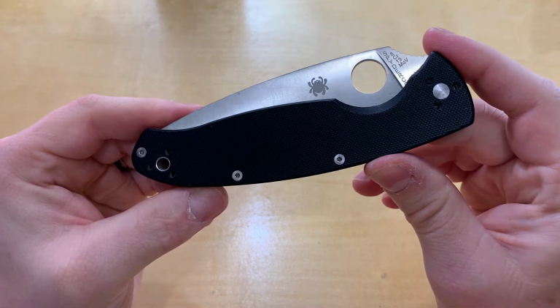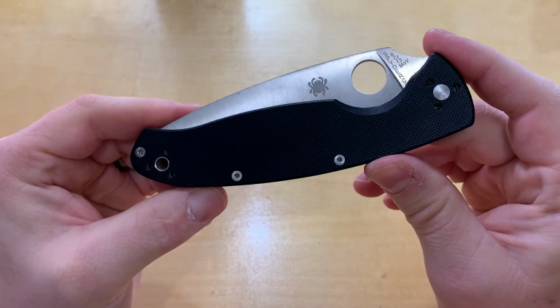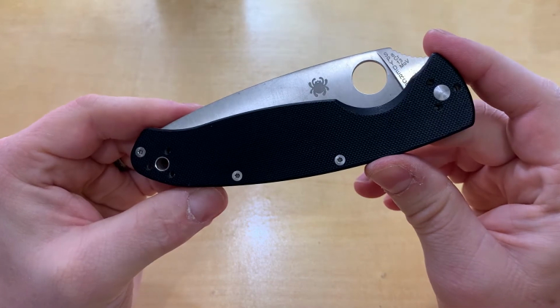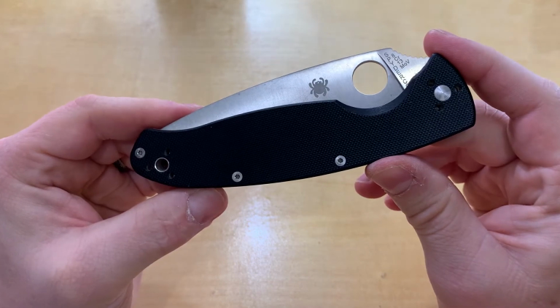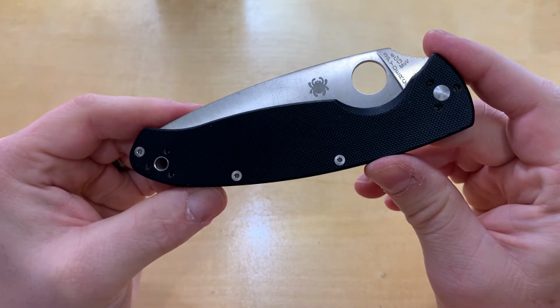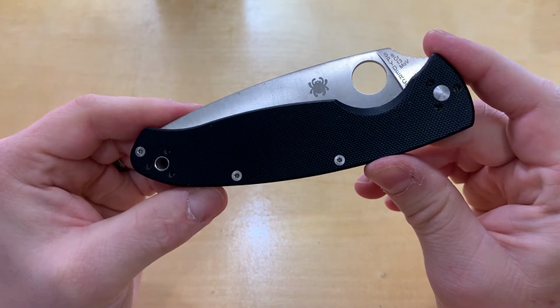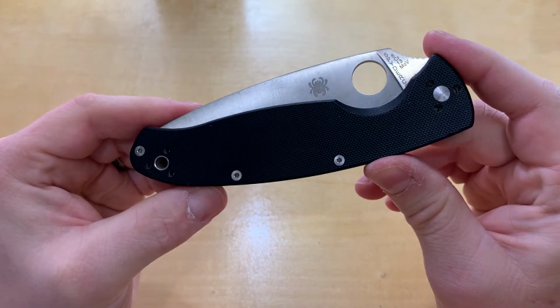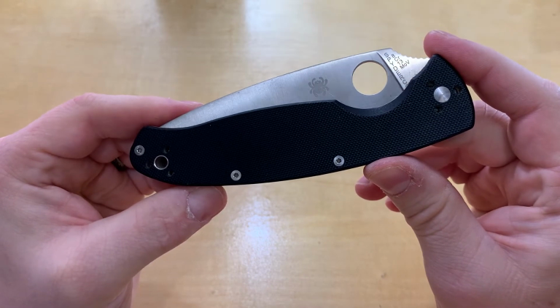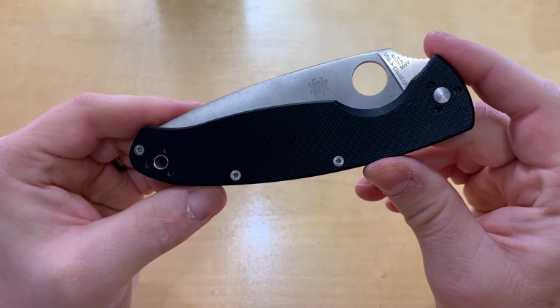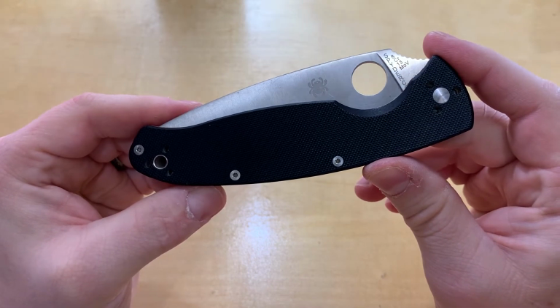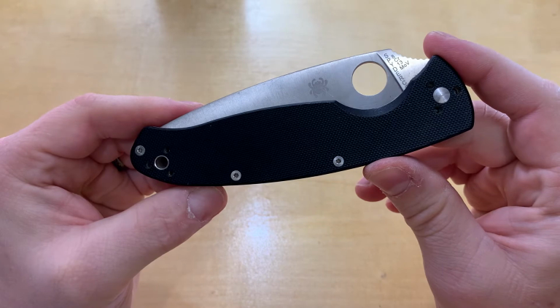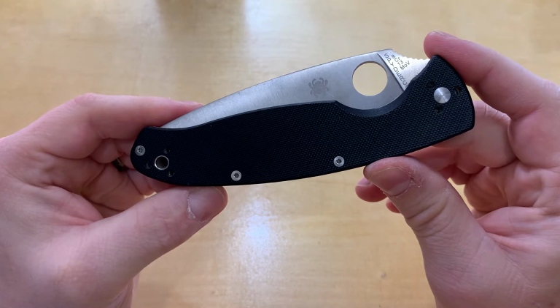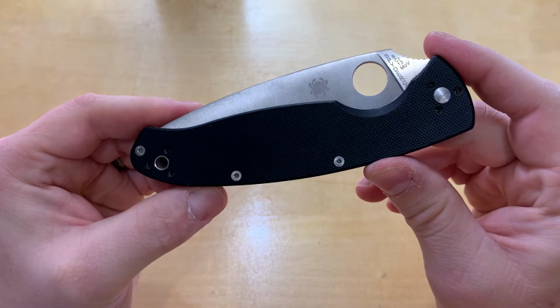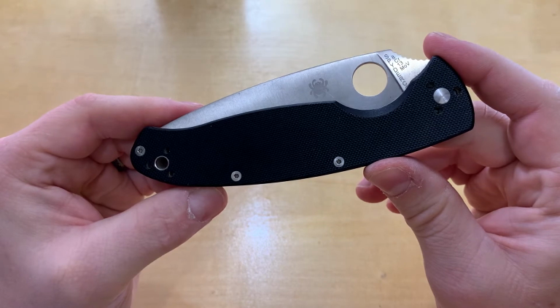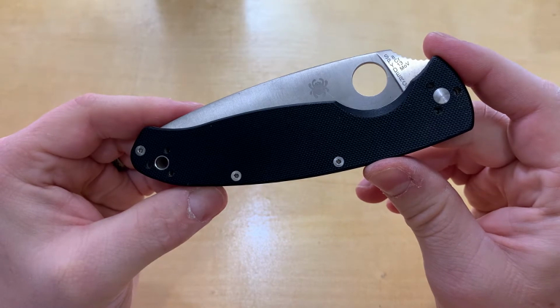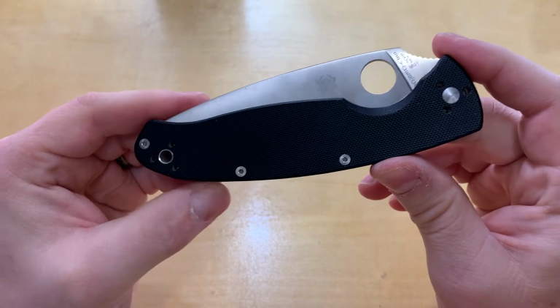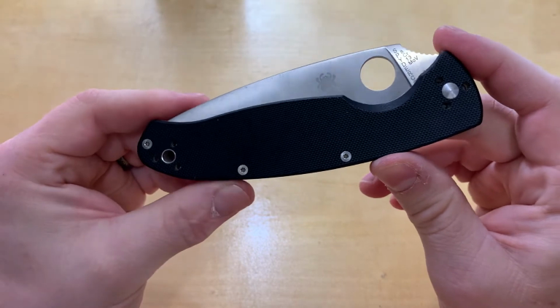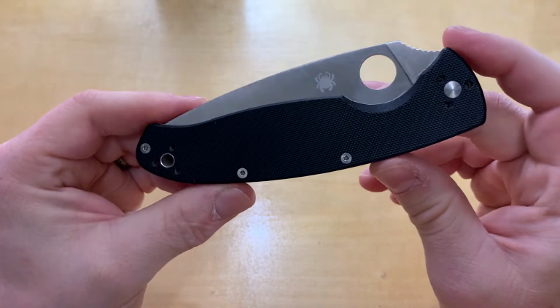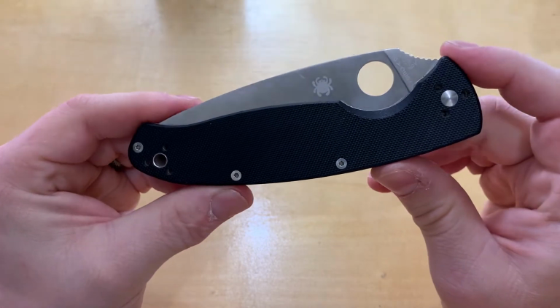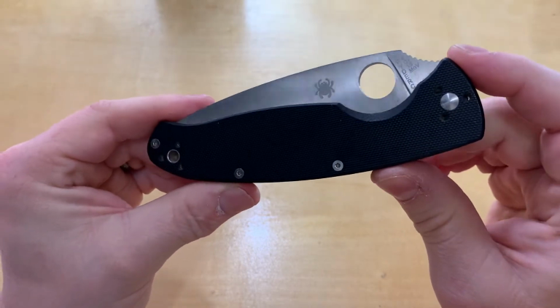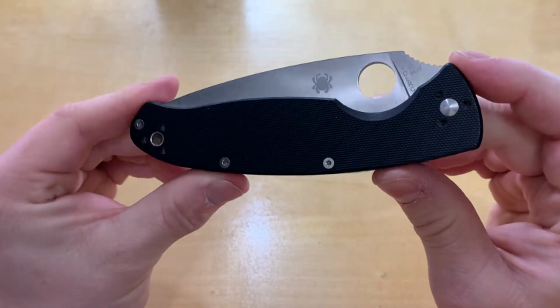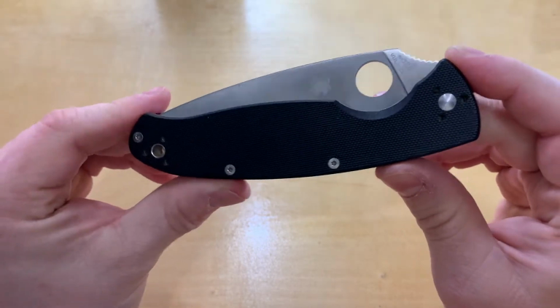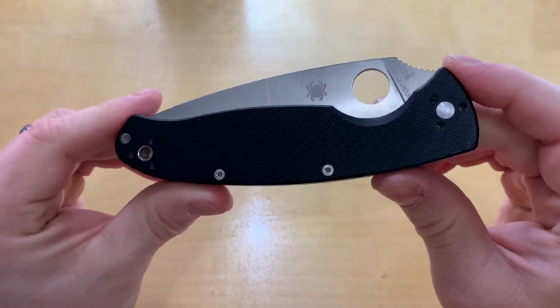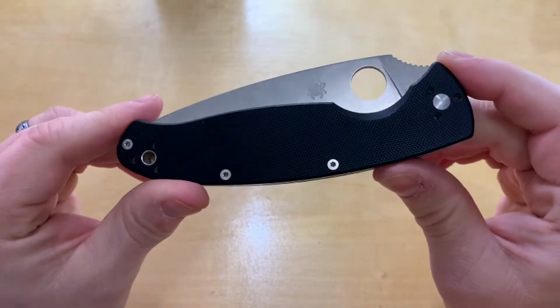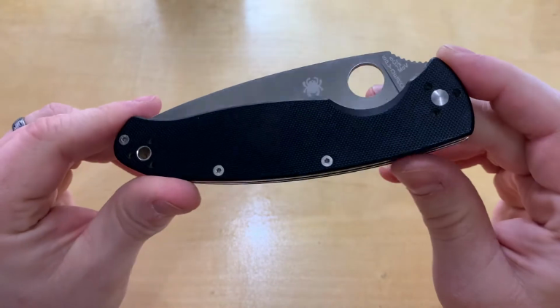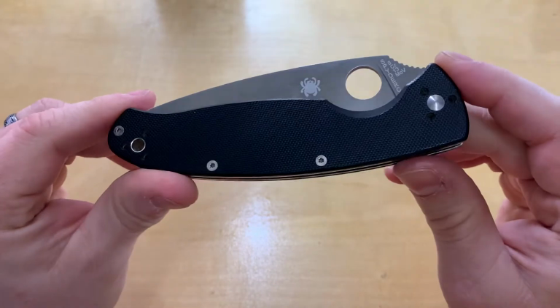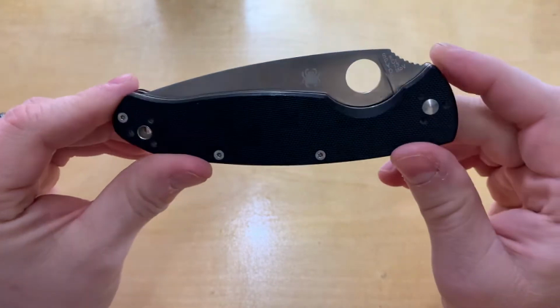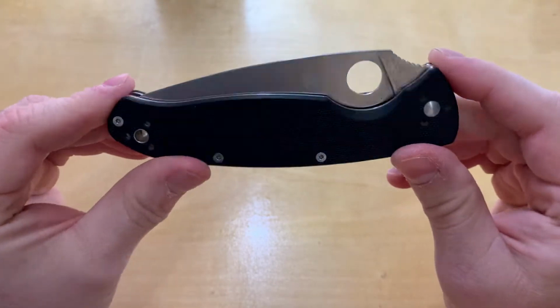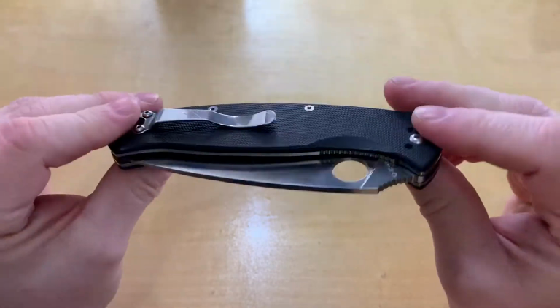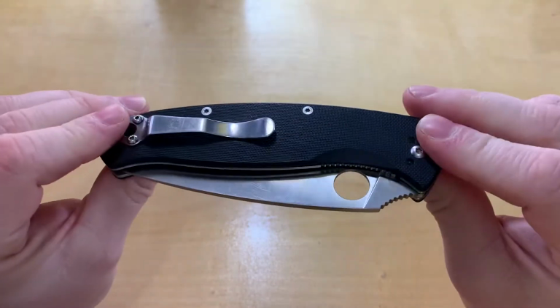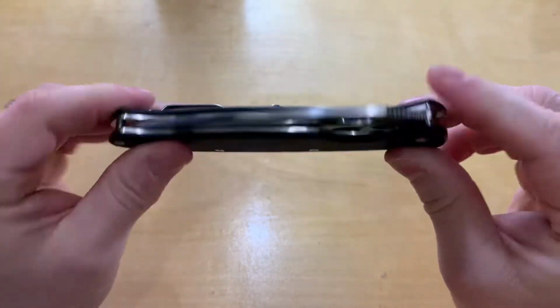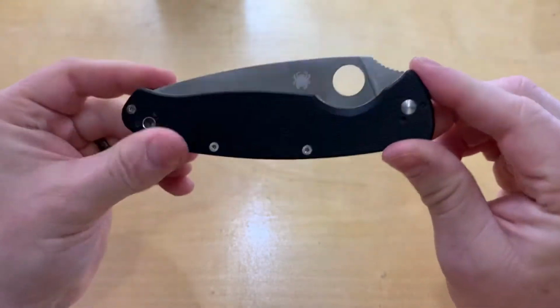Hello everyone and welcome to Knife Review 3000. Today we've got the Spyderco Resilience. This is one of Spyderco's value folders and it is the largest value folder that they offer.